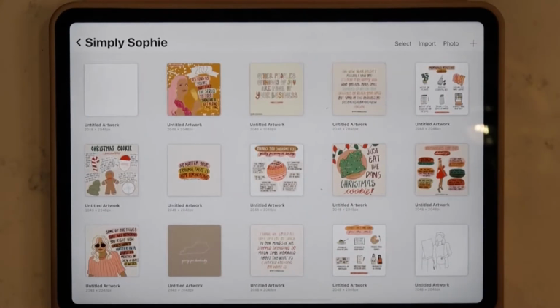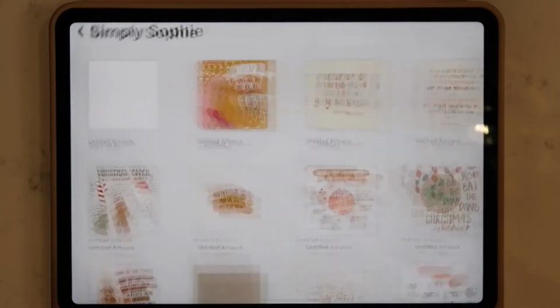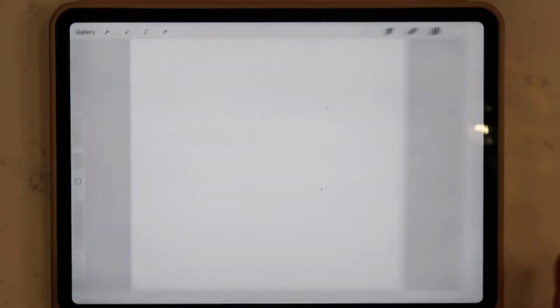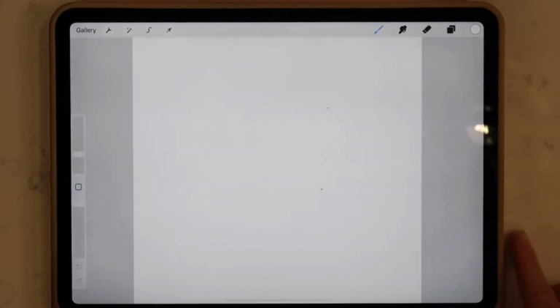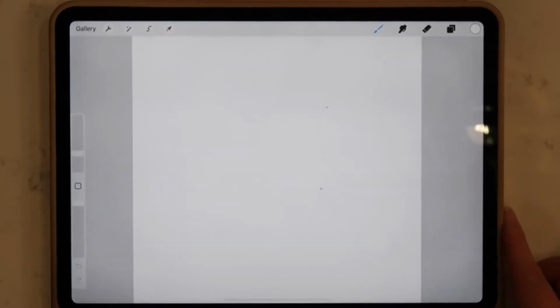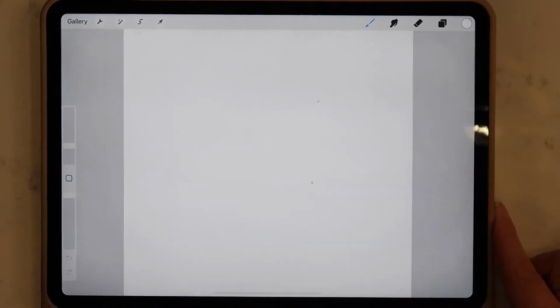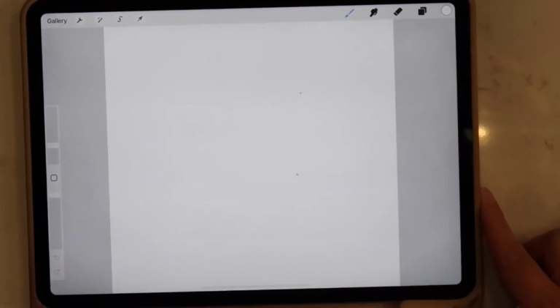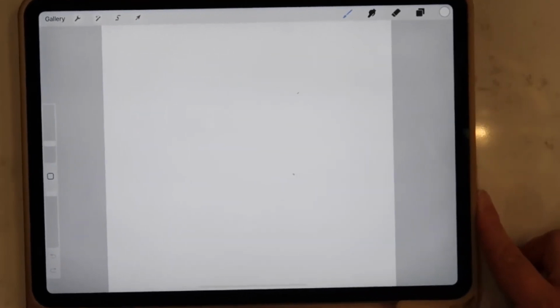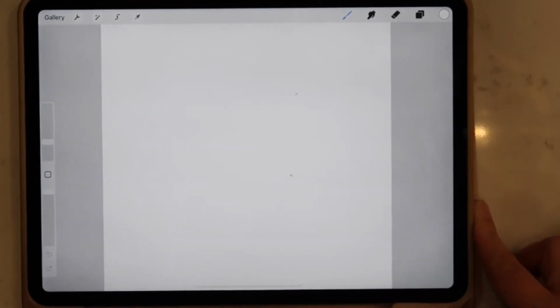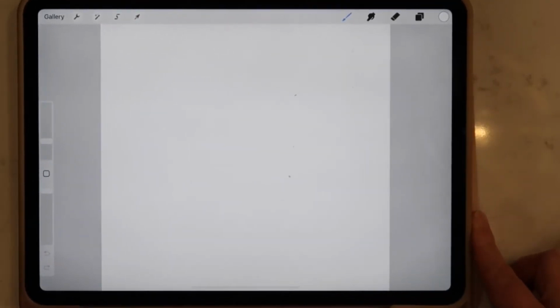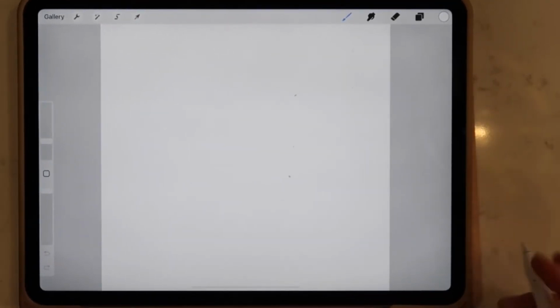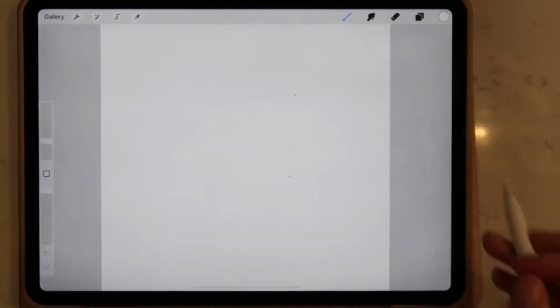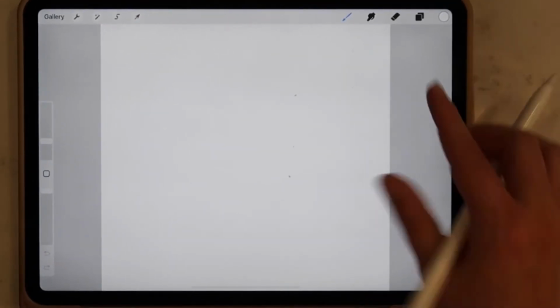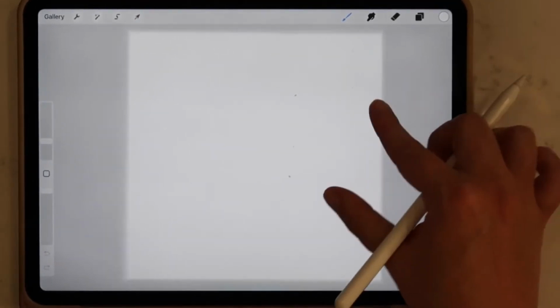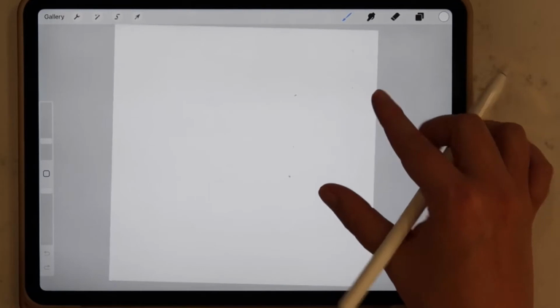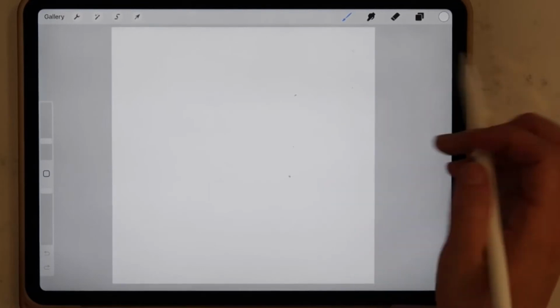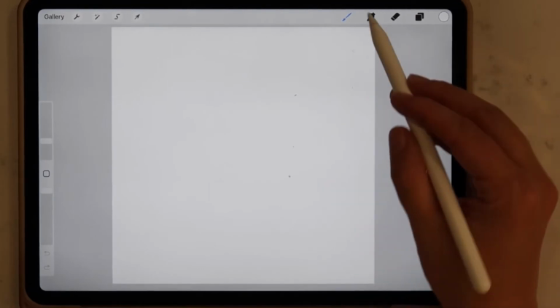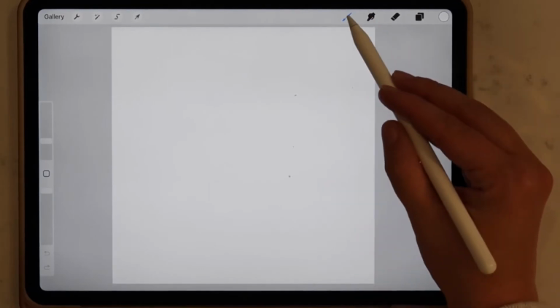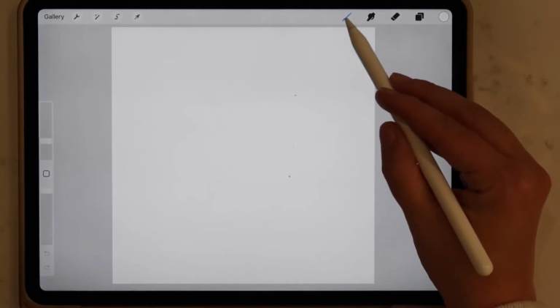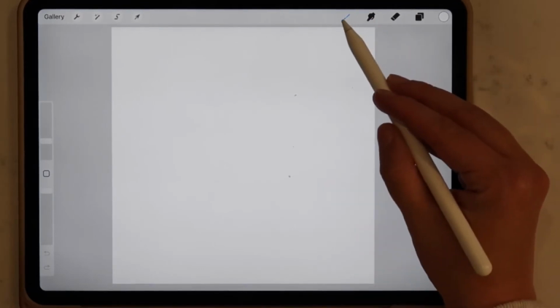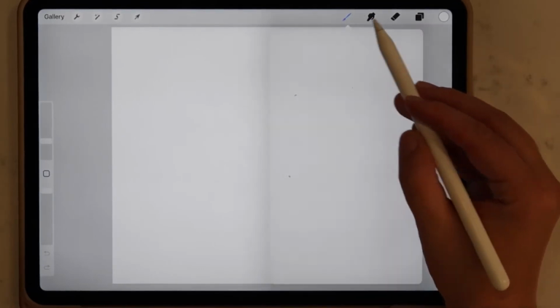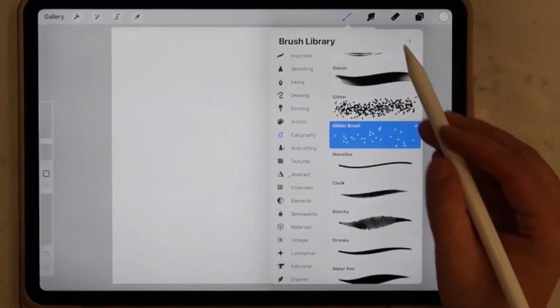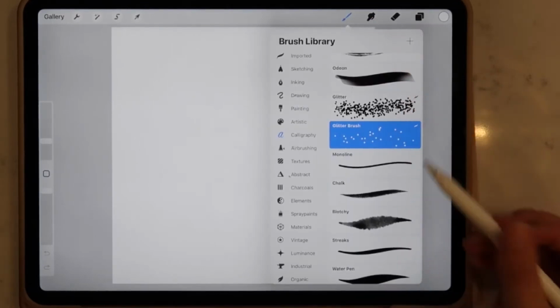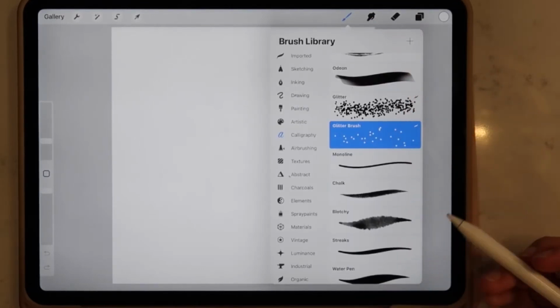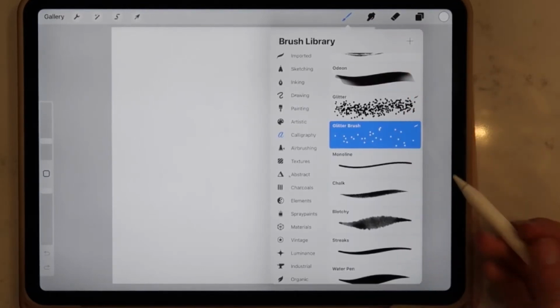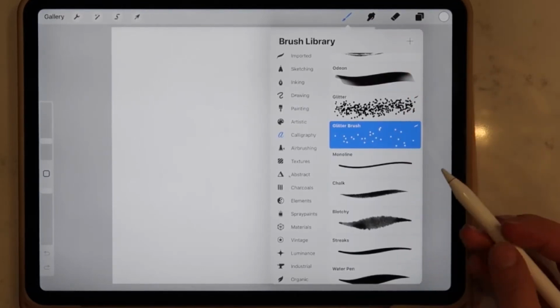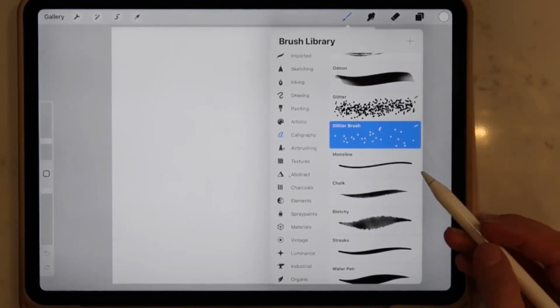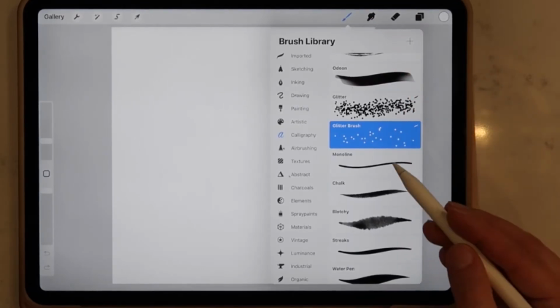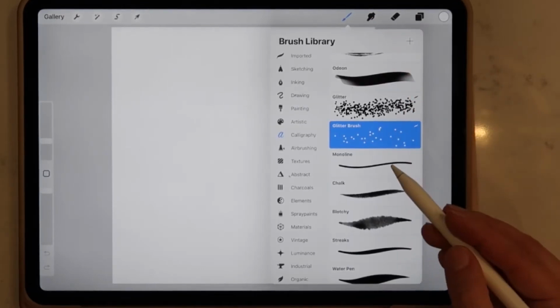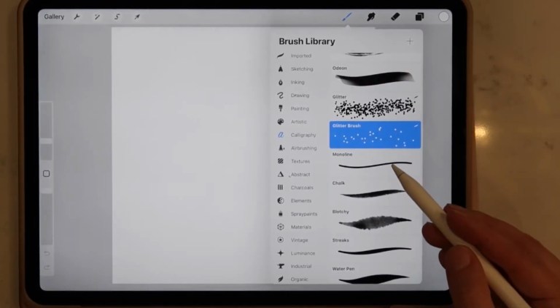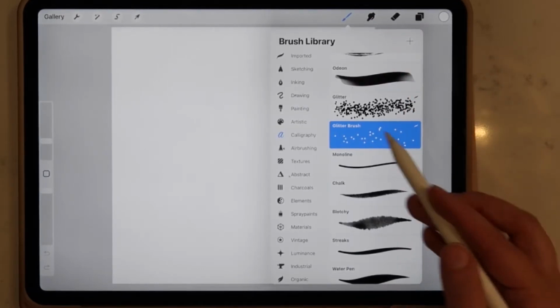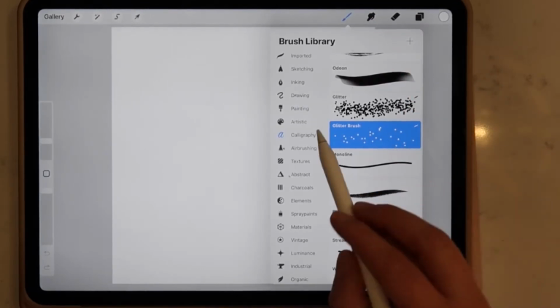The first thing that we're going to do is open up a new canvas. I like to use the square format and I always make sure that my DPI is set to at least 300. First I'm selecting the brush tool.